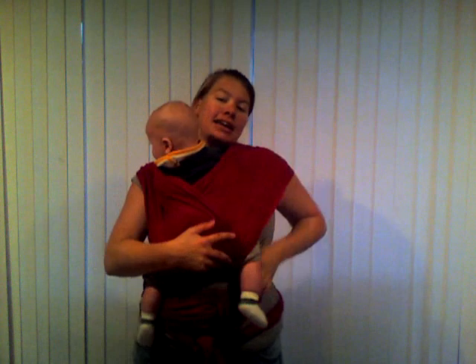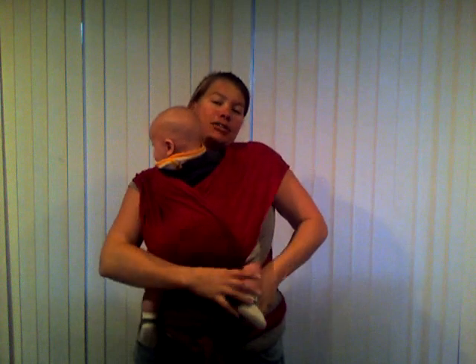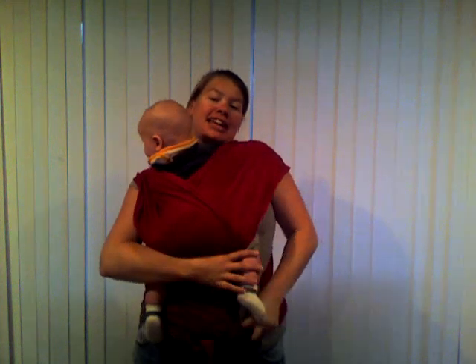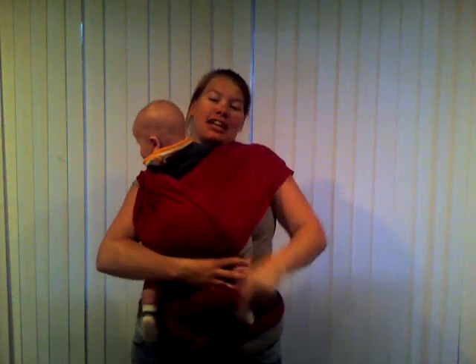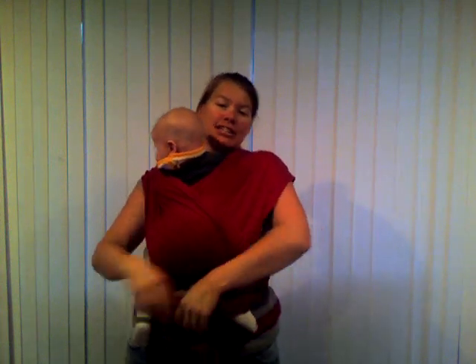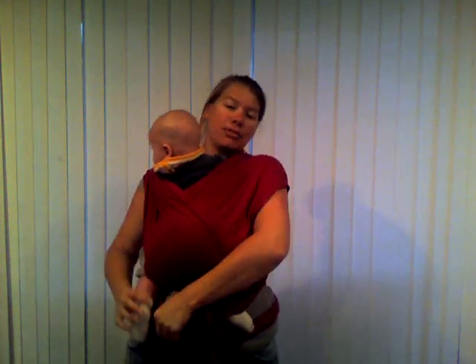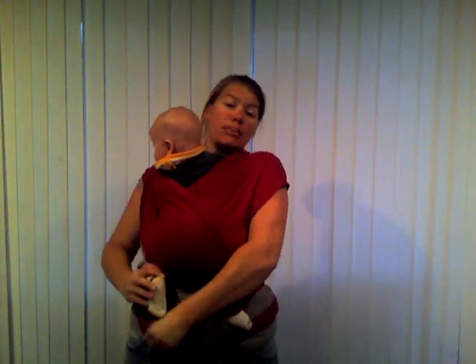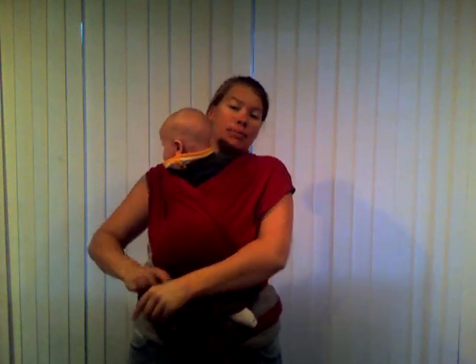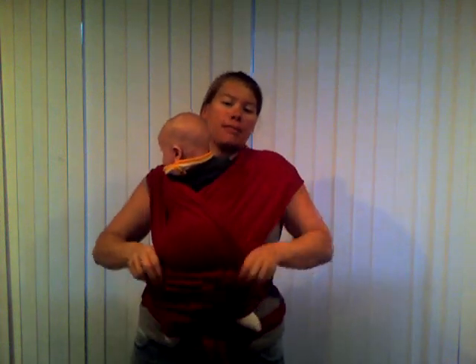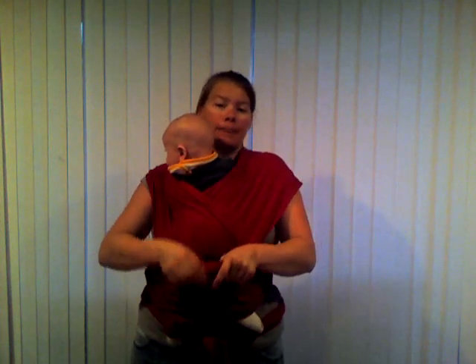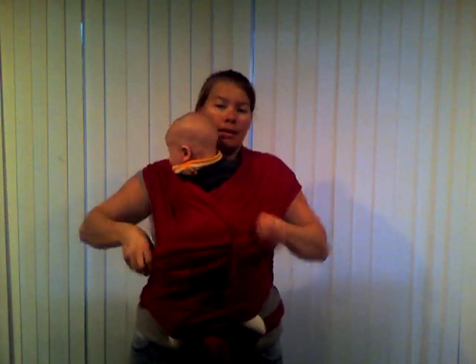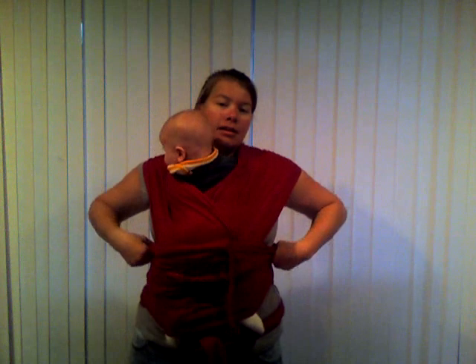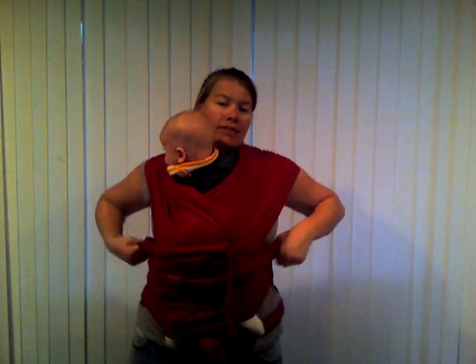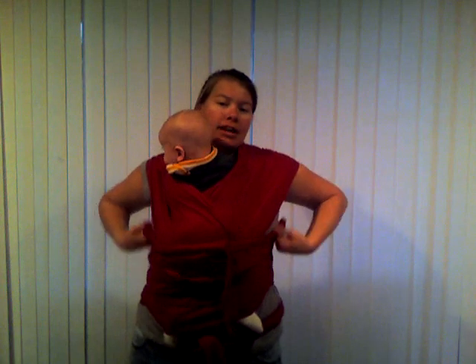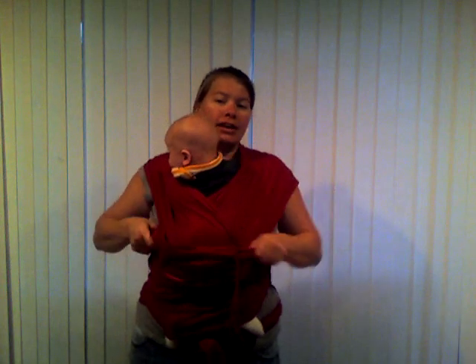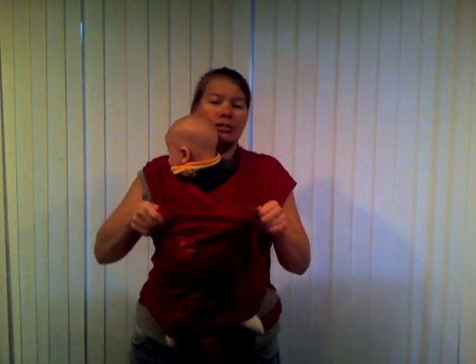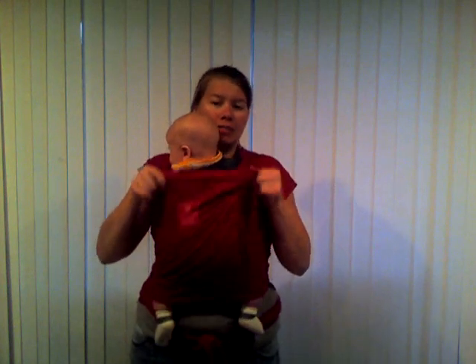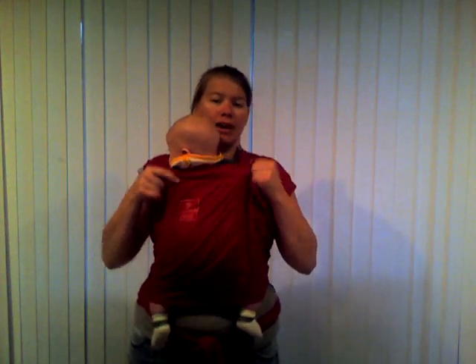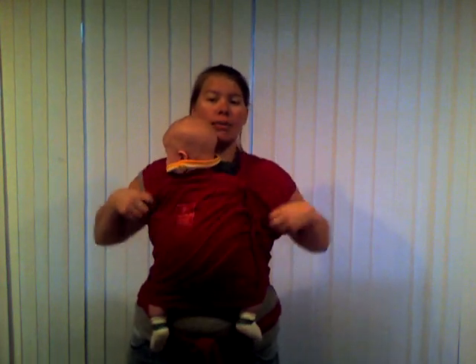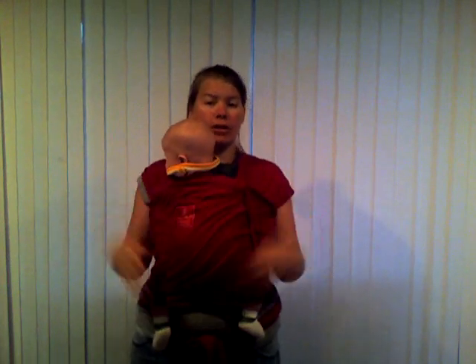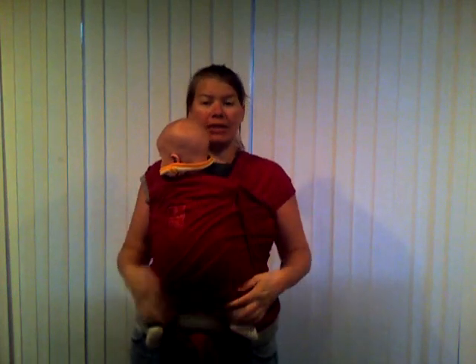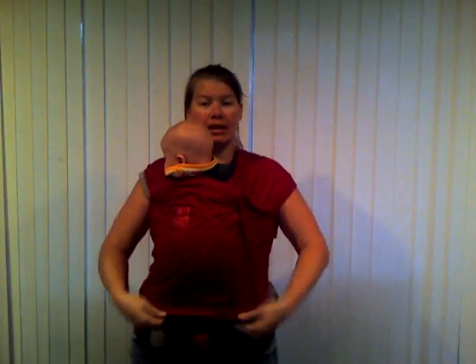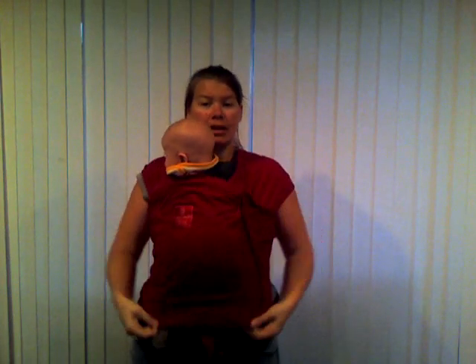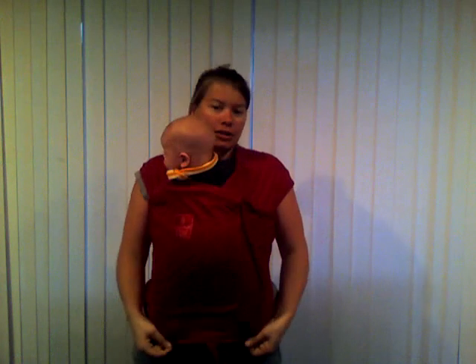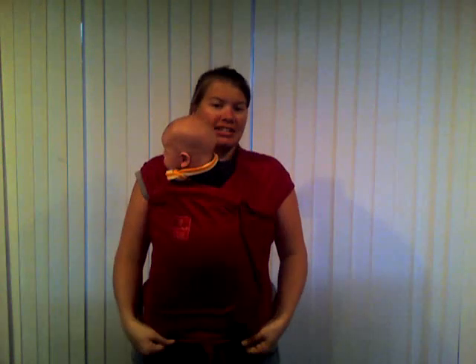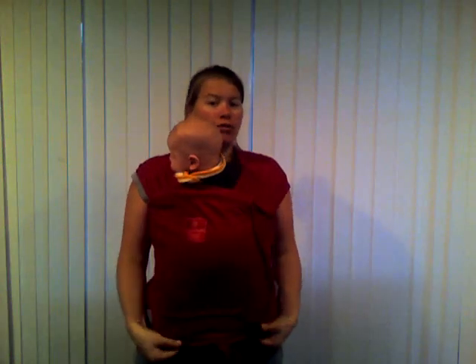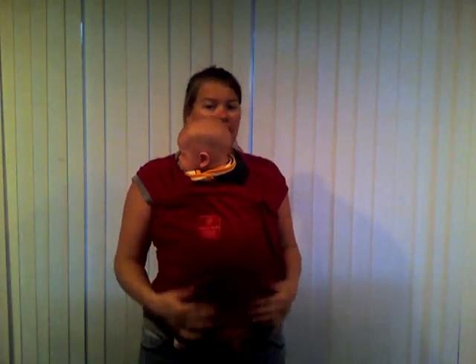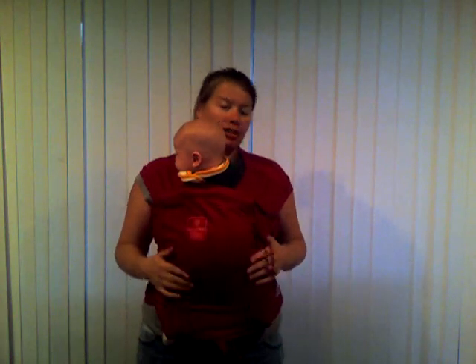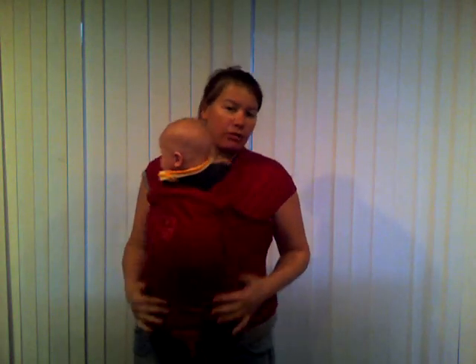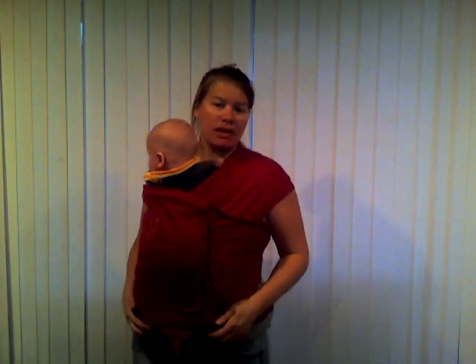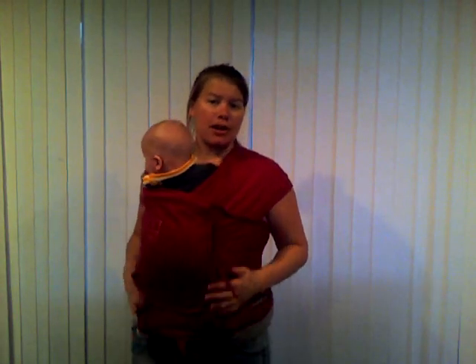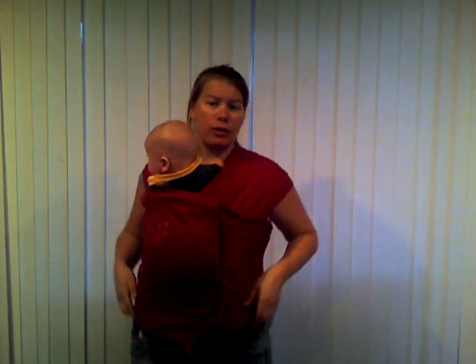Then you can take his feet and you're going to slide him through the pocket part. Then you just pull that piece of fabric up over you and baby. You can pull it down over their feet if you're outside and you want to keep them out of the sun or the wind.